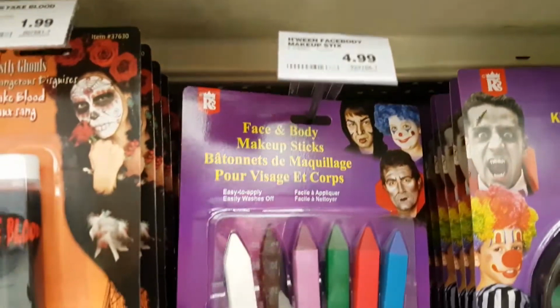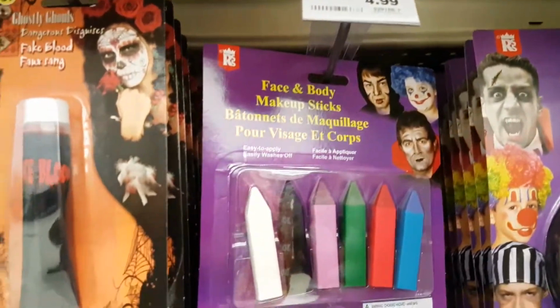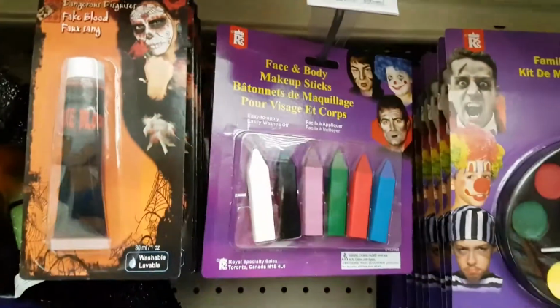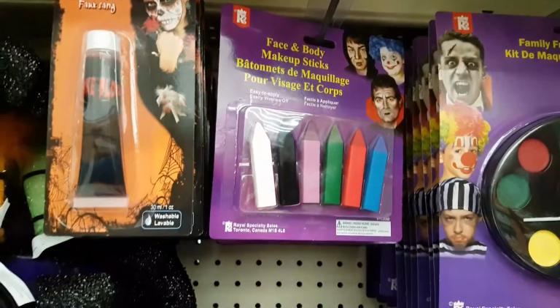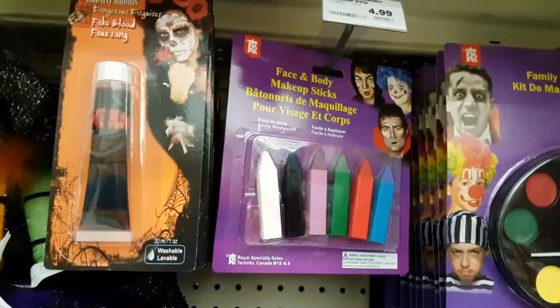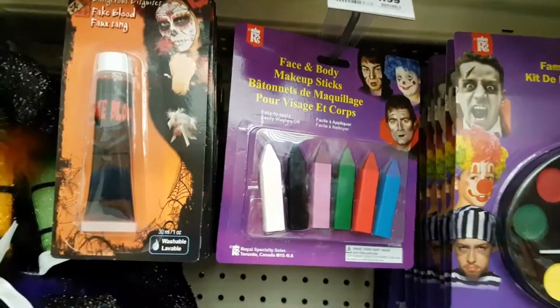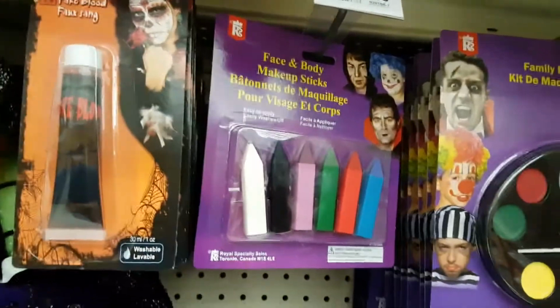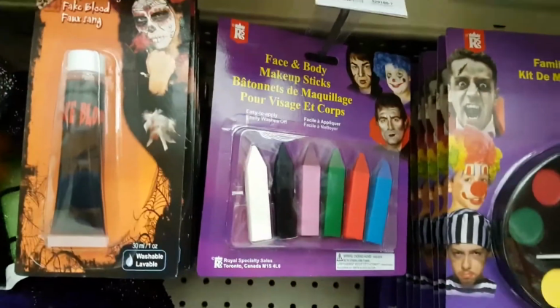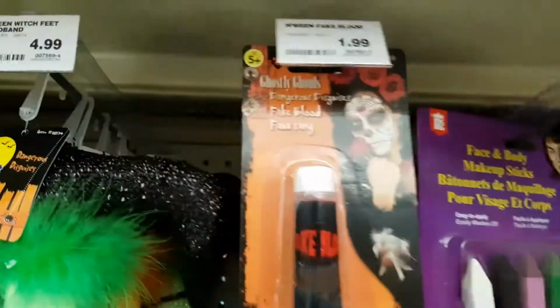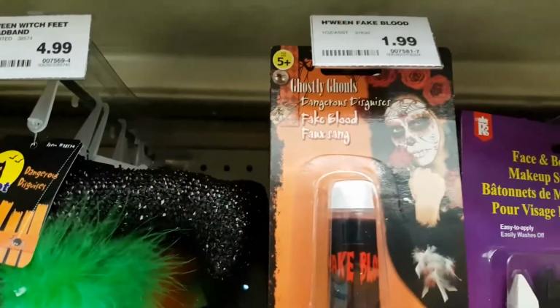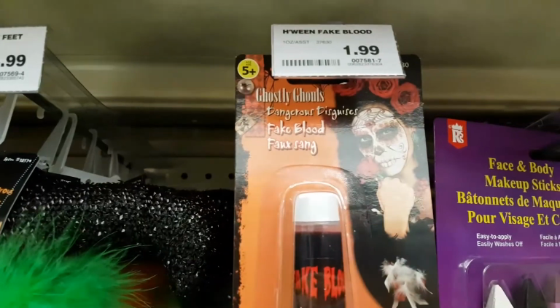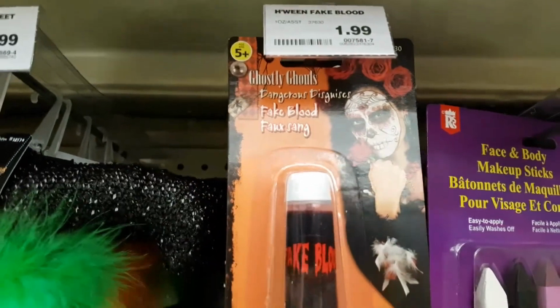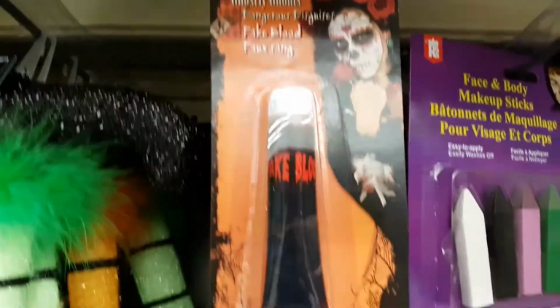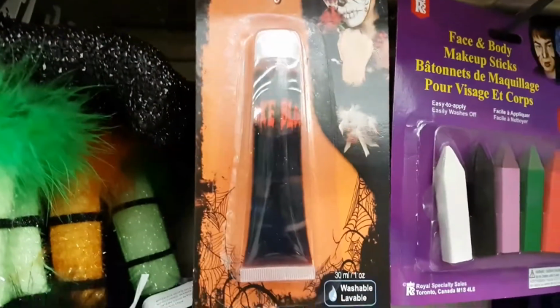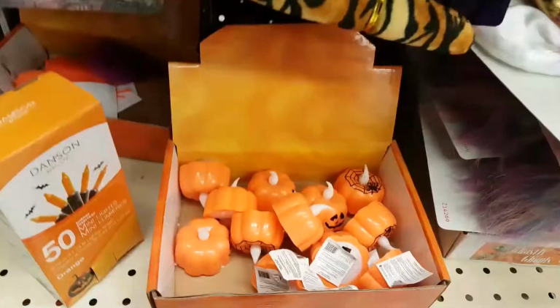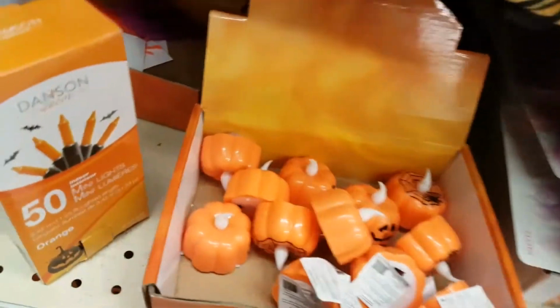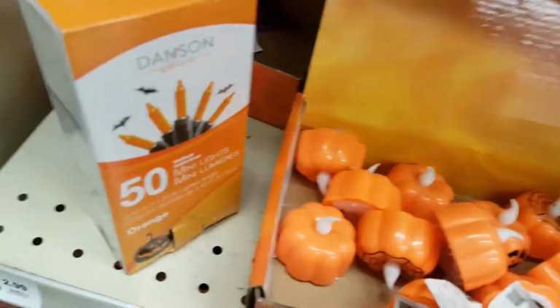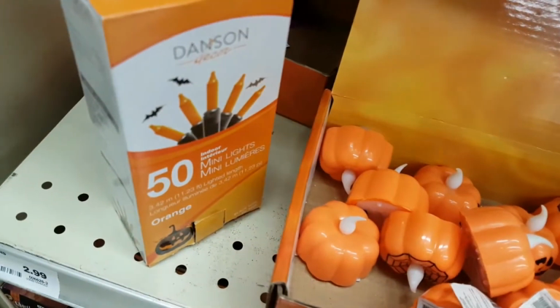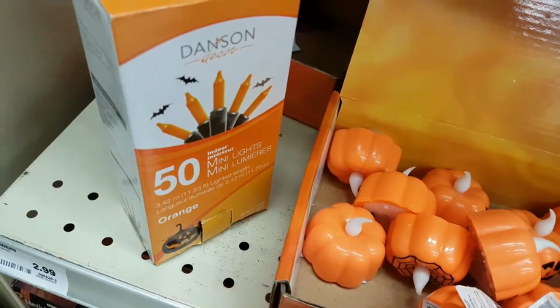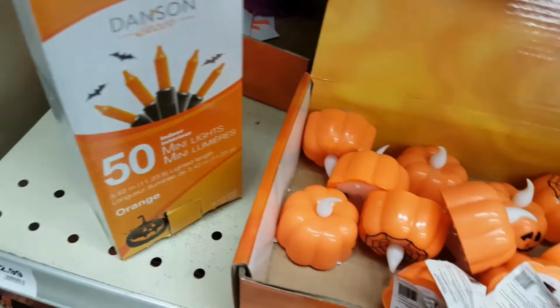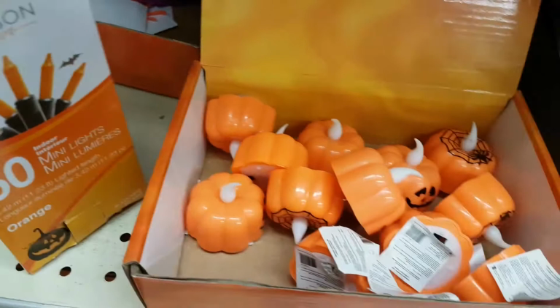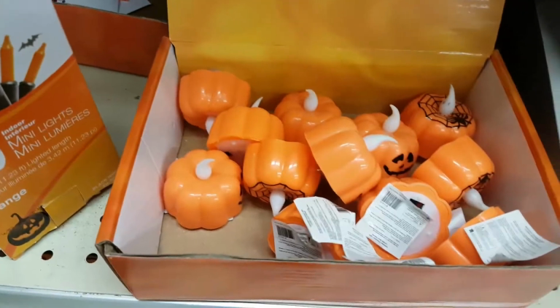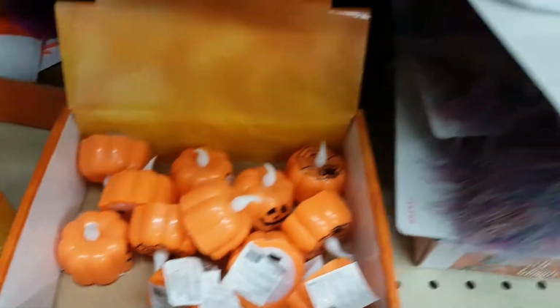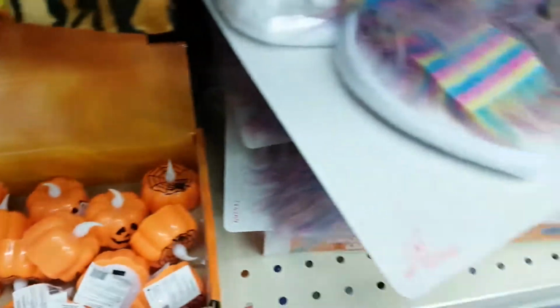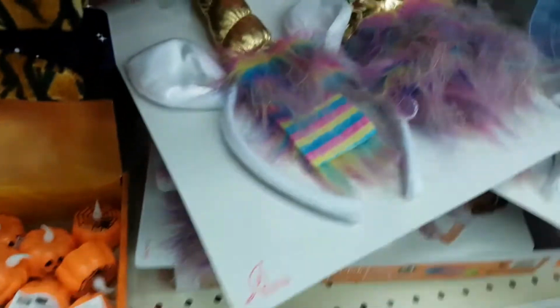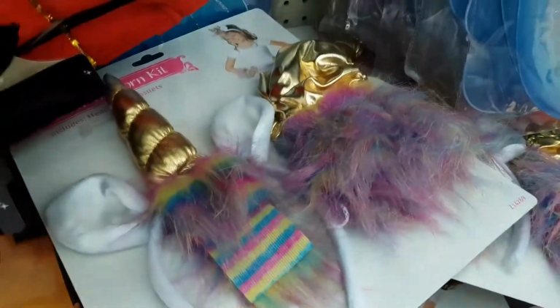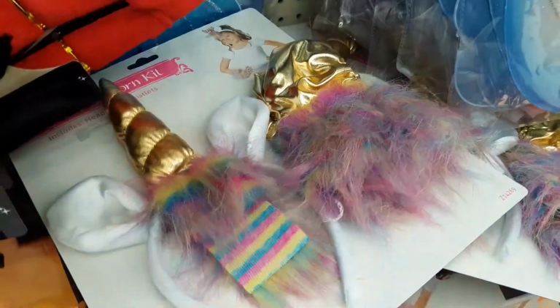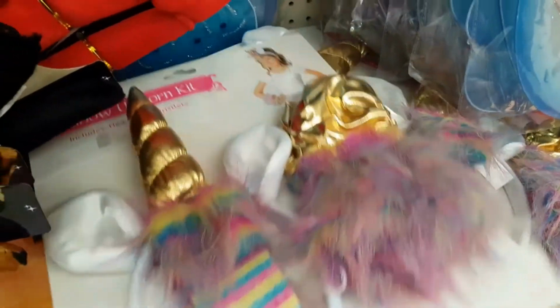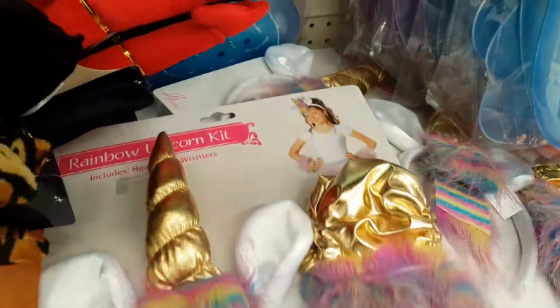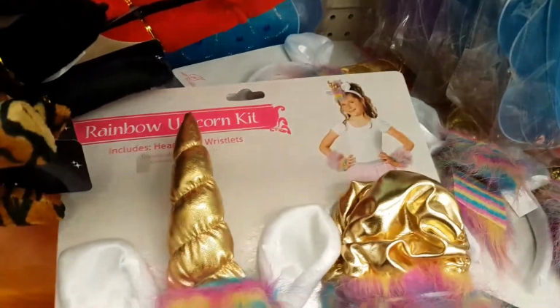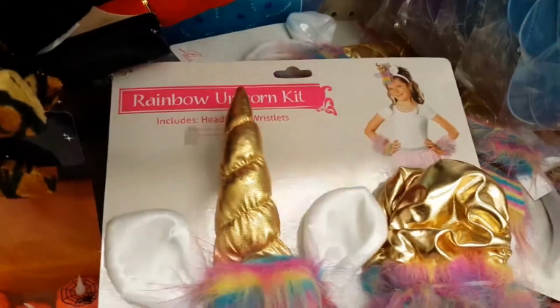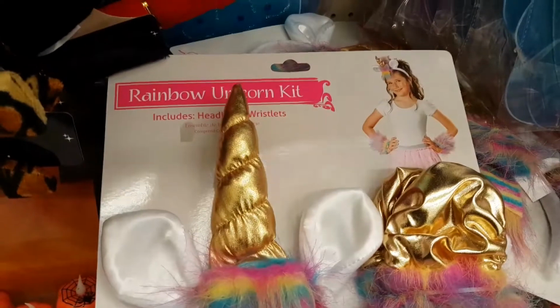I'd say go with the face paint and go as a clown. You can also go as a pirate — use that face paint, get a black cape on. This is cool: a unicorn rainbow unicorn kit!